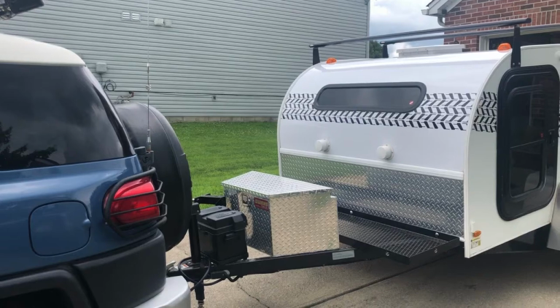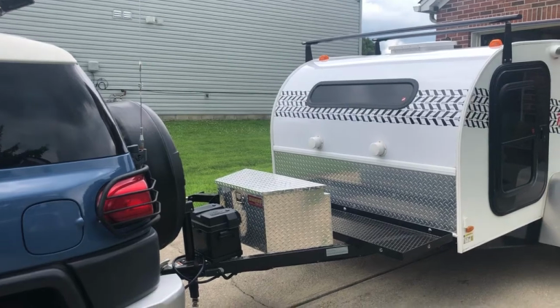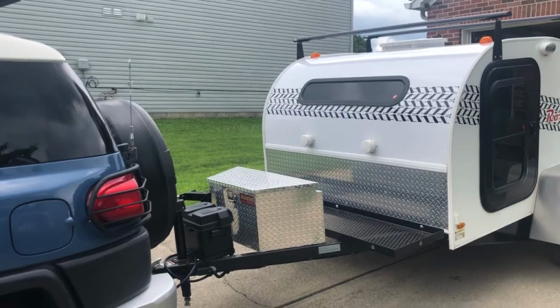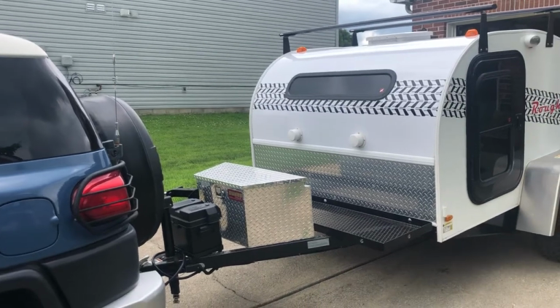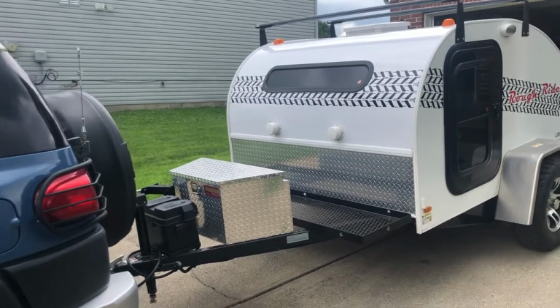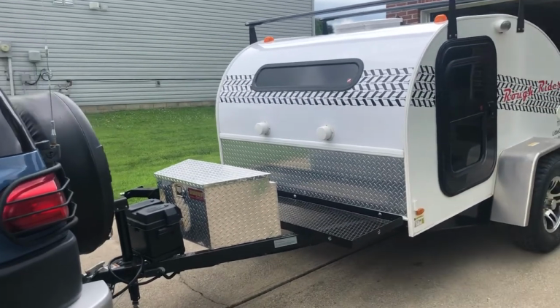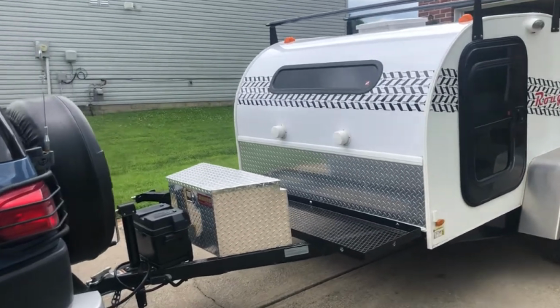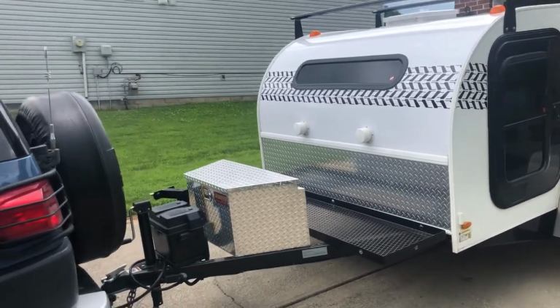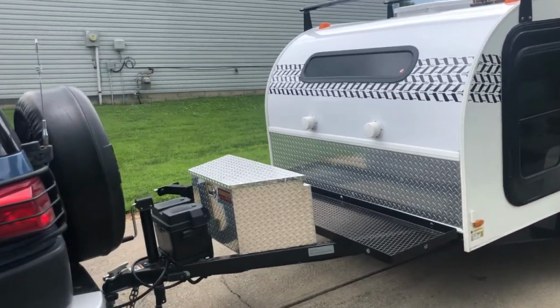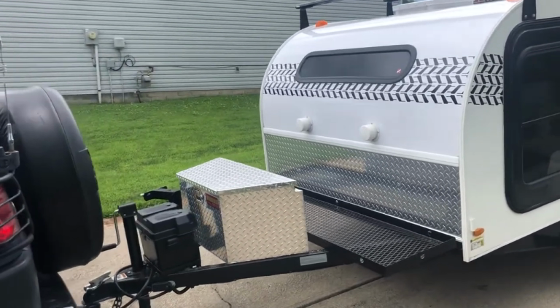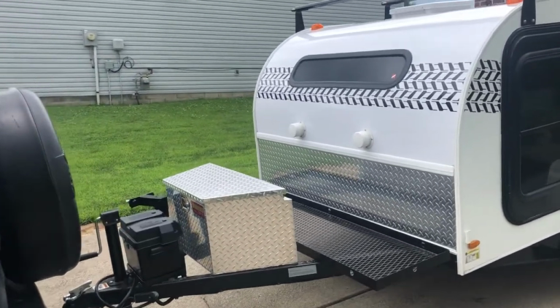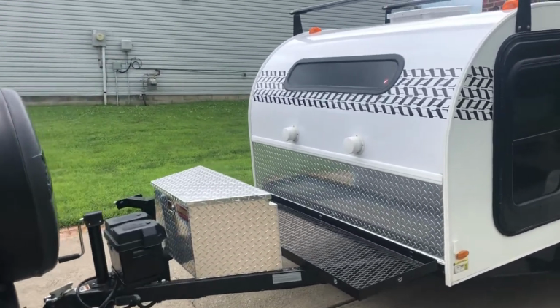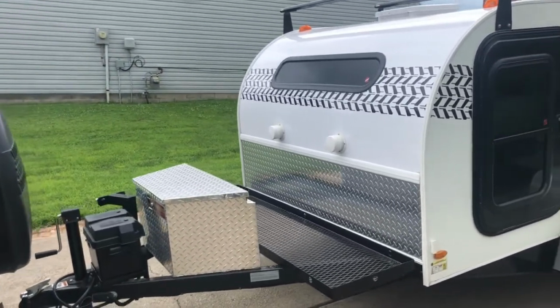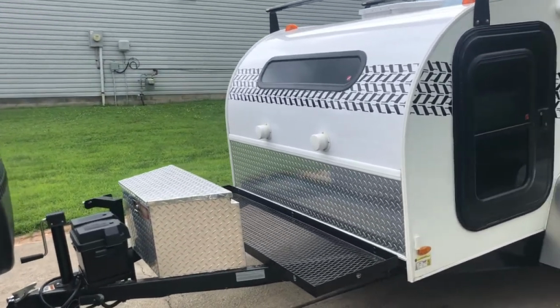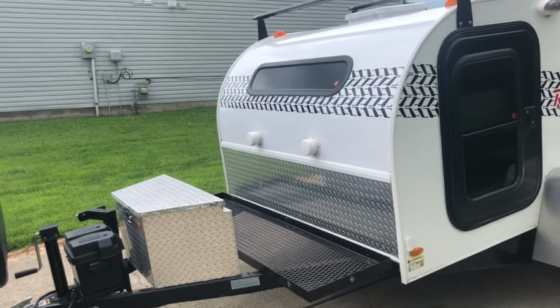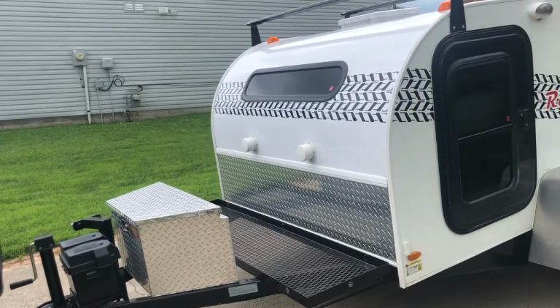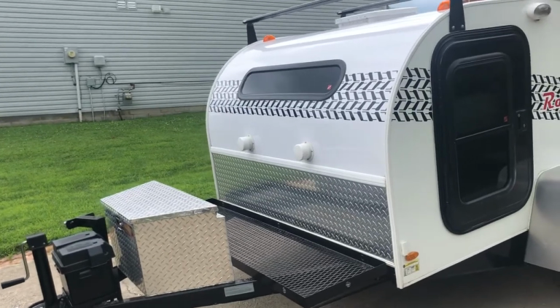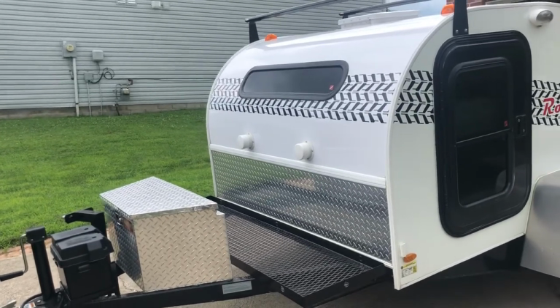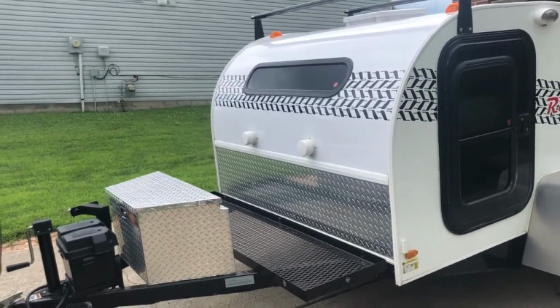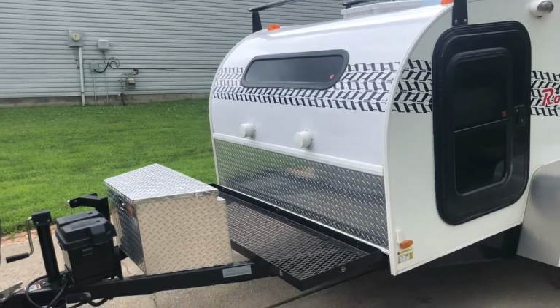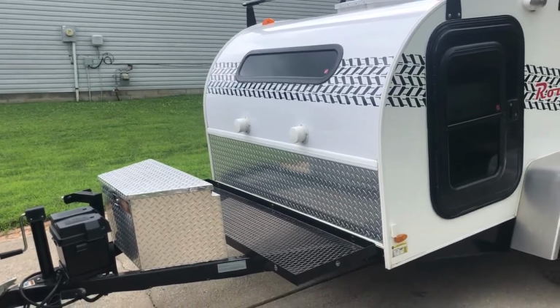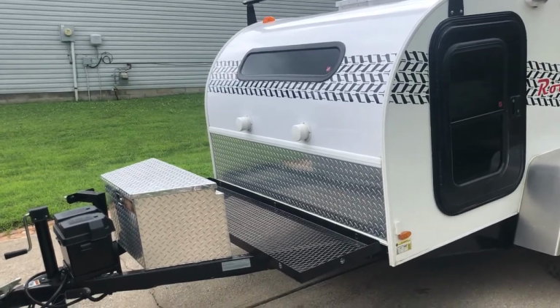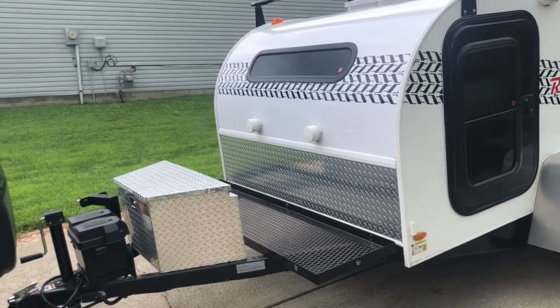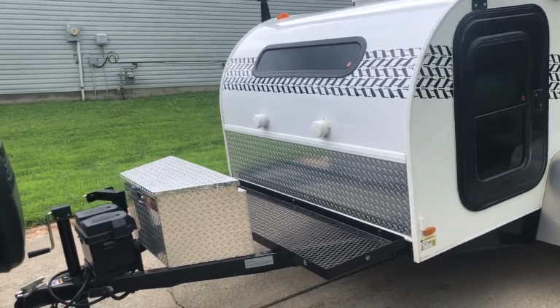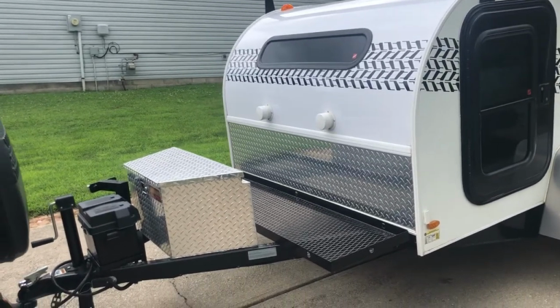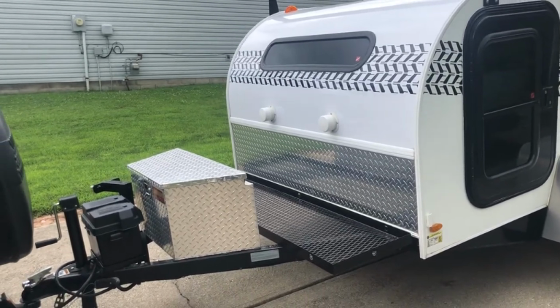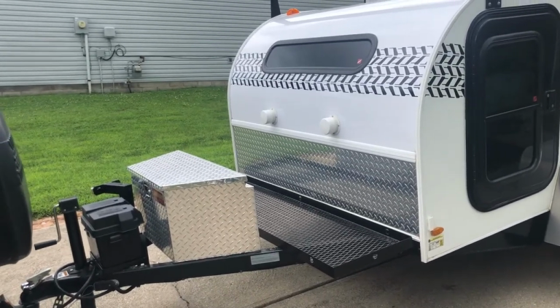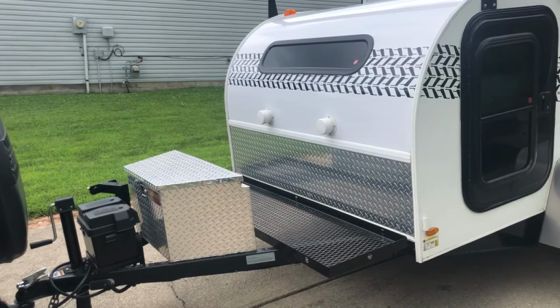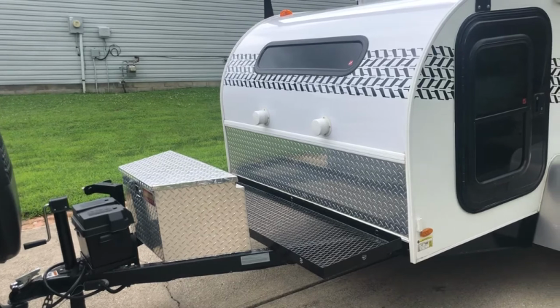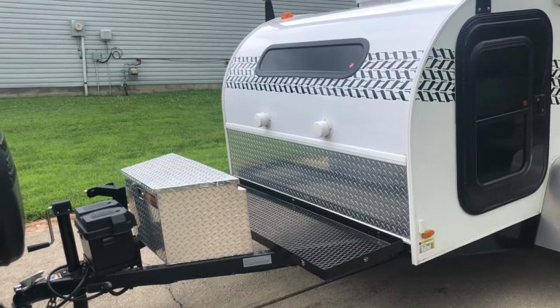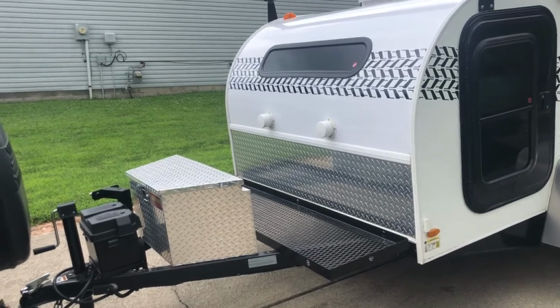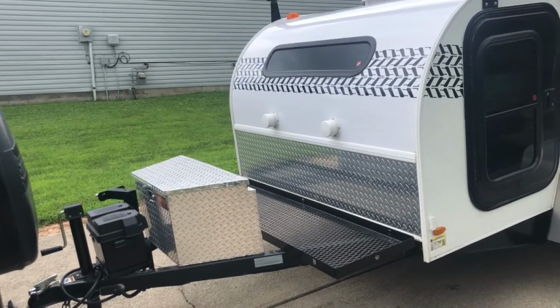Hey all, it's James here. I was asked to do a walk around this little guy six-wide Rough Rider trailer. This is the Rough Rider, which is the upgraded off-road trail use trailer.